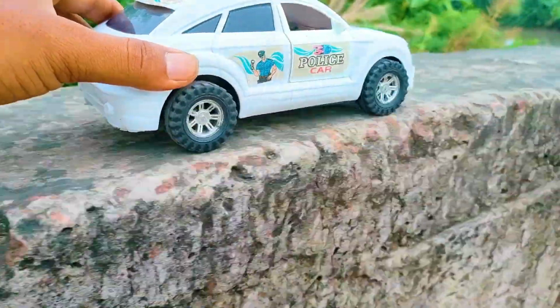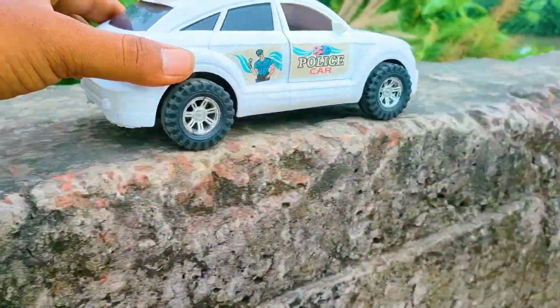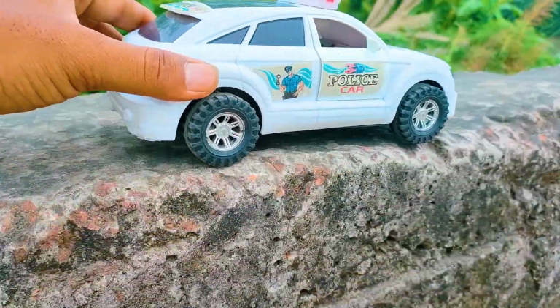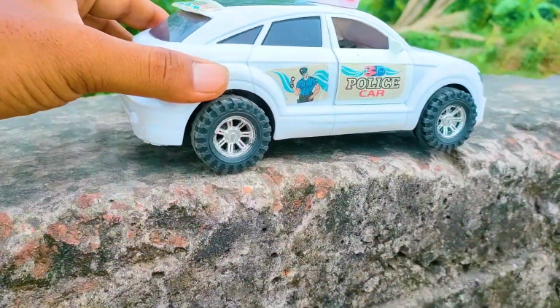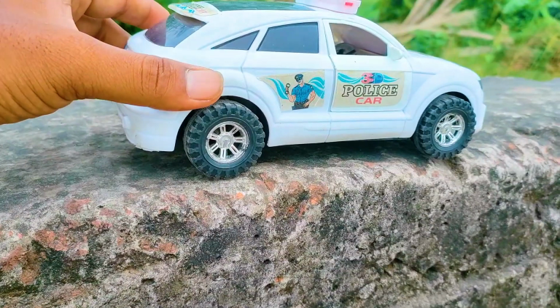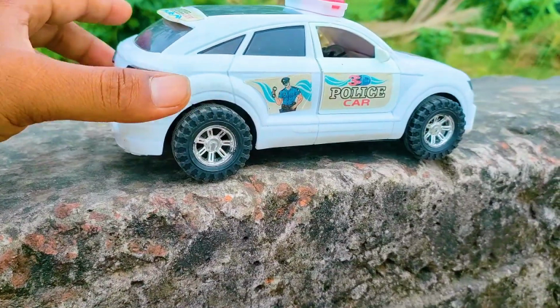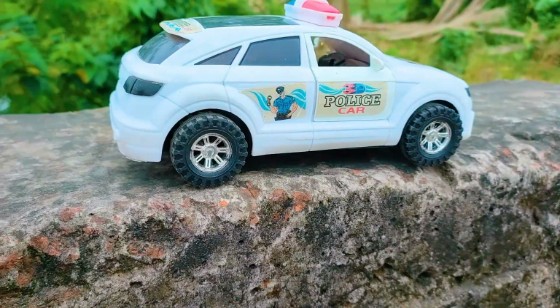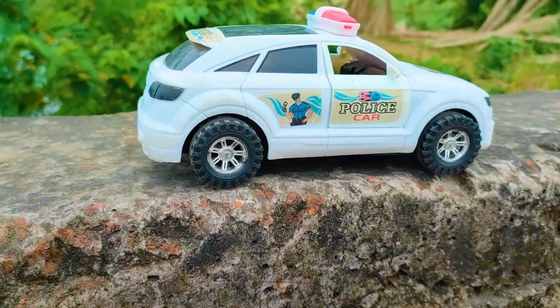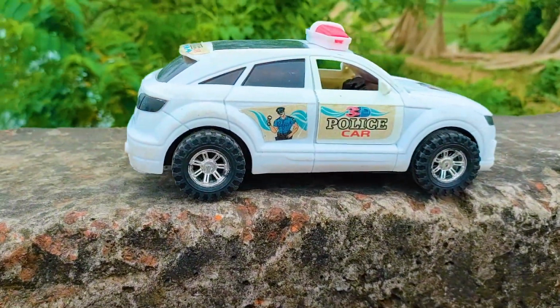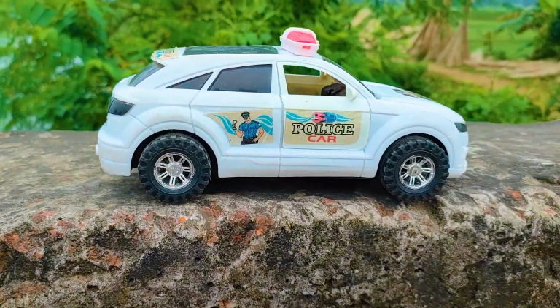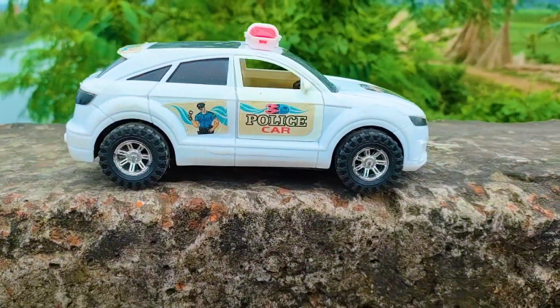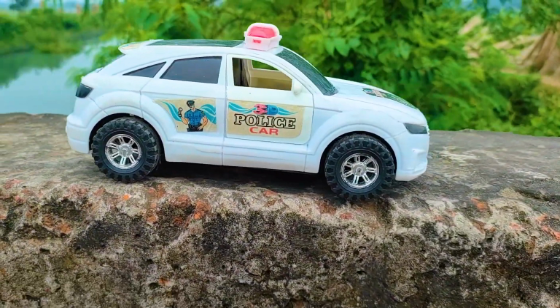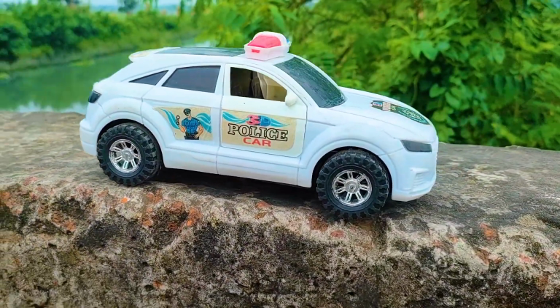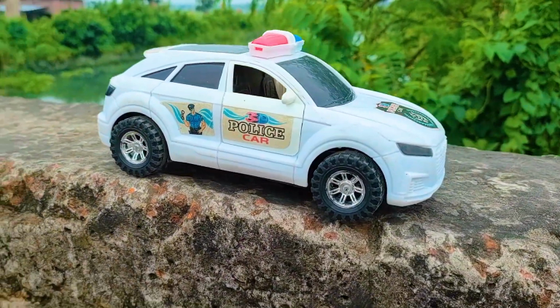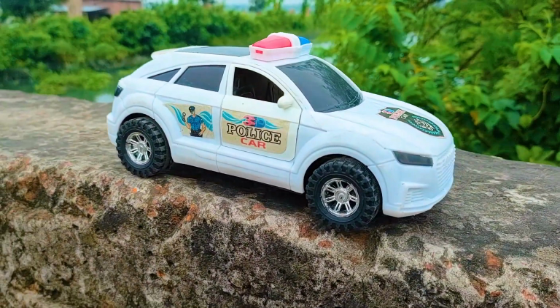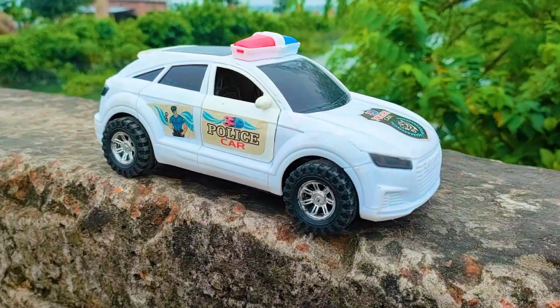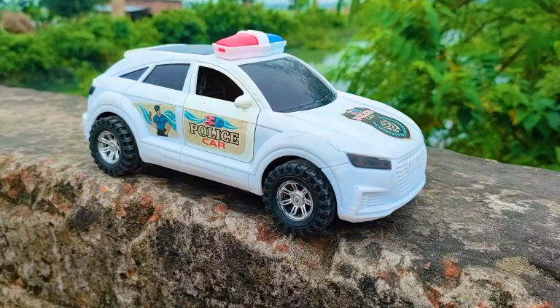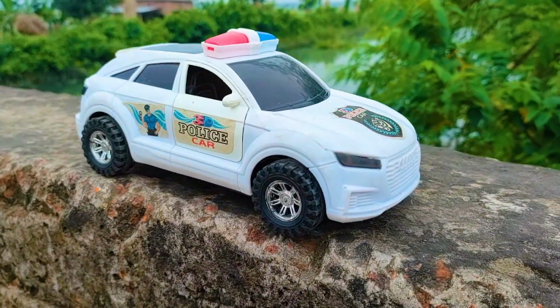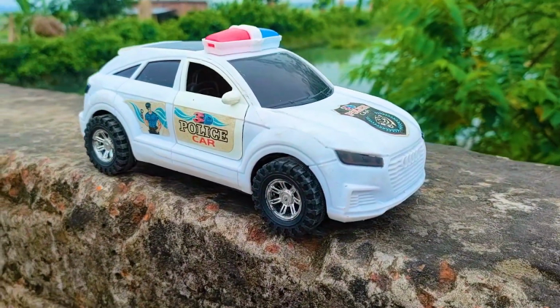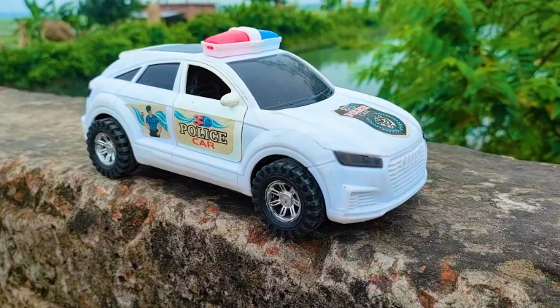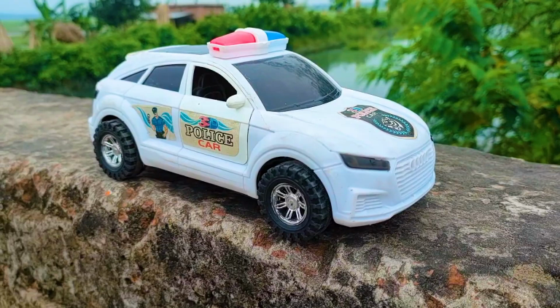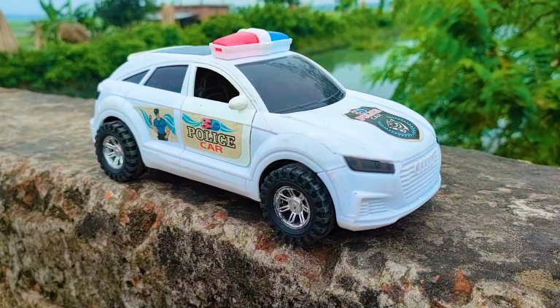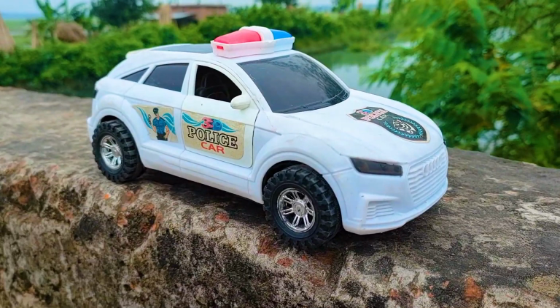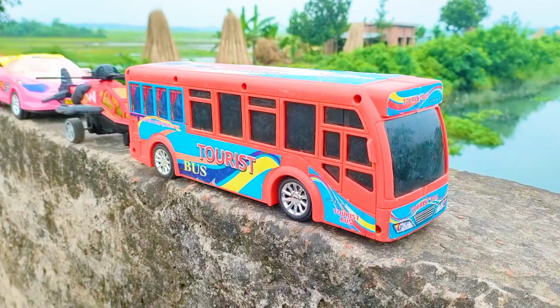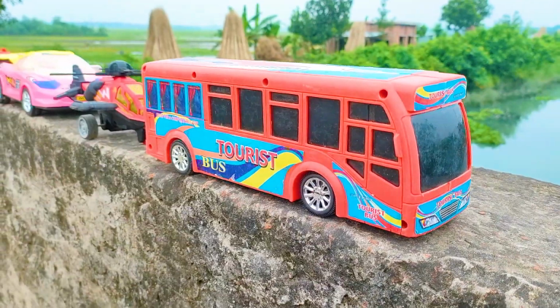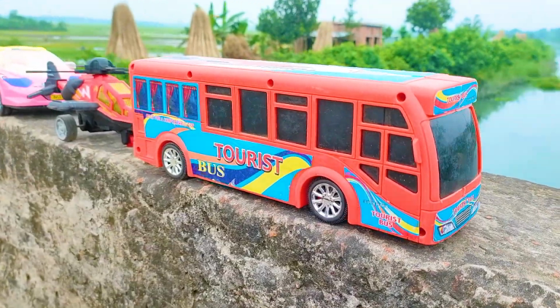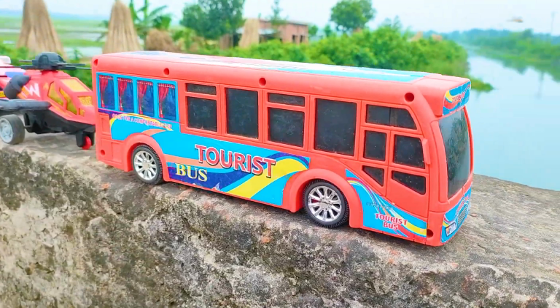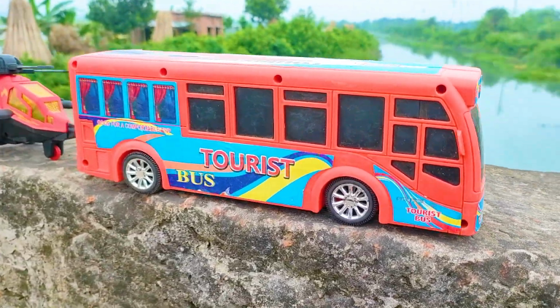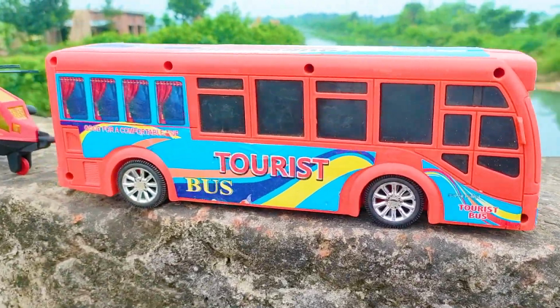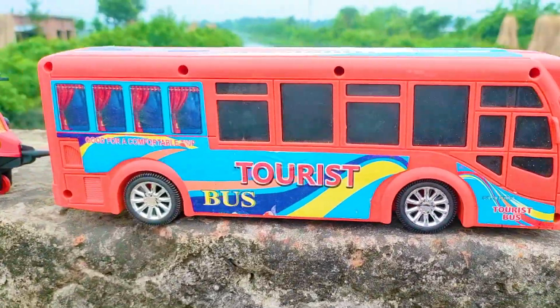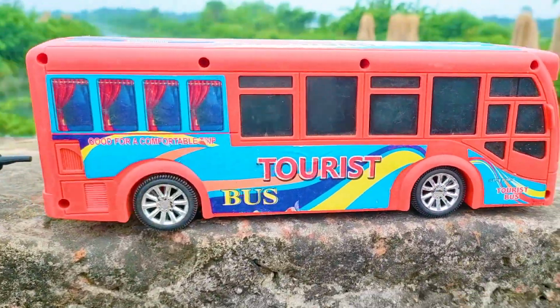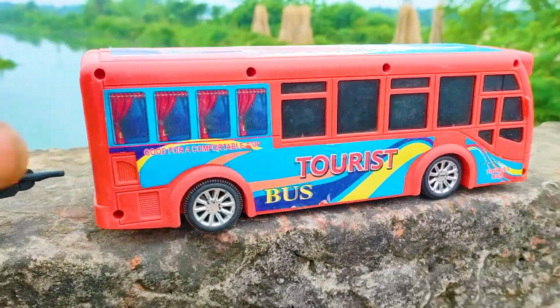I parked here my first vehicle, the police car. This is a white, black, and silver color combination. Next one is here a tourist bus.